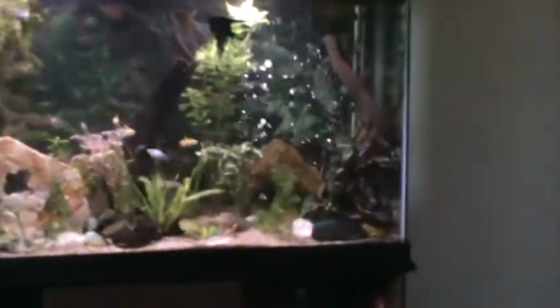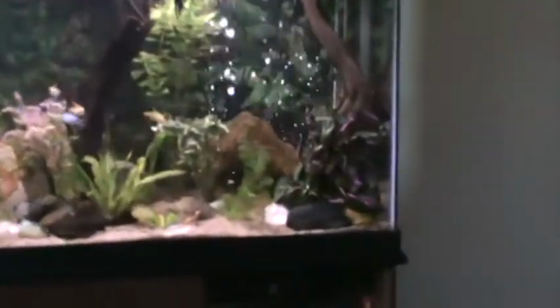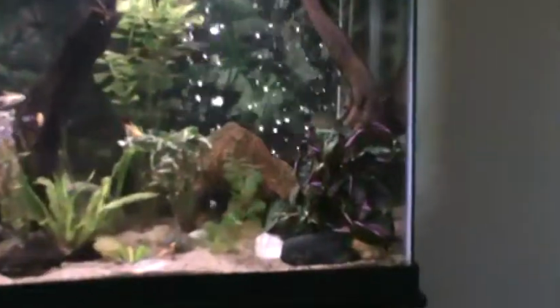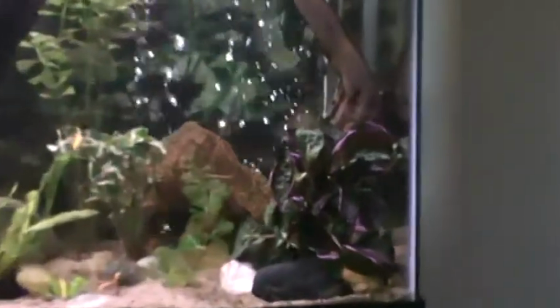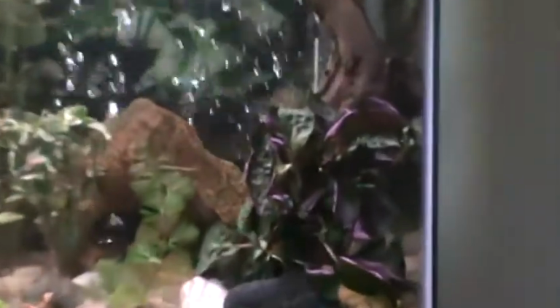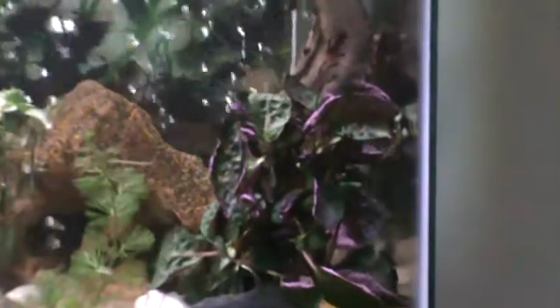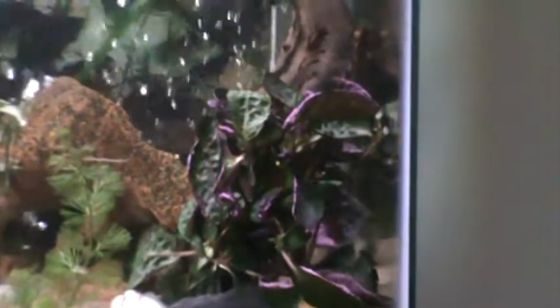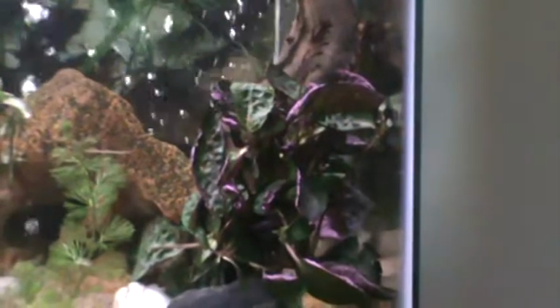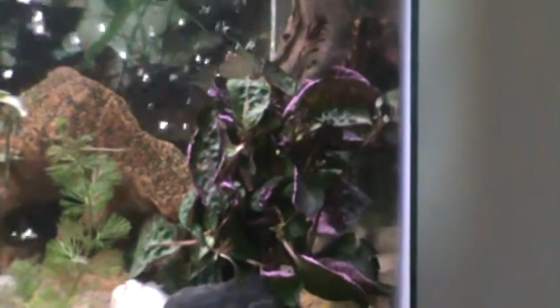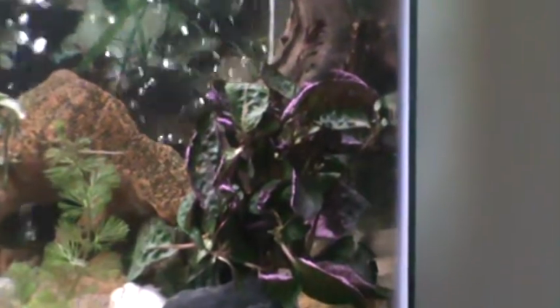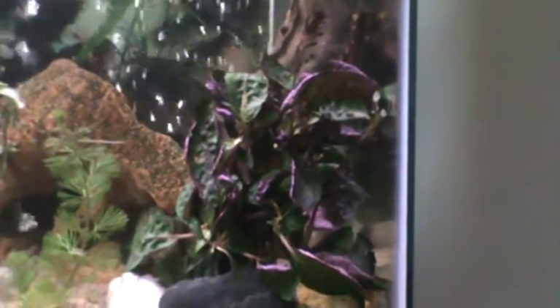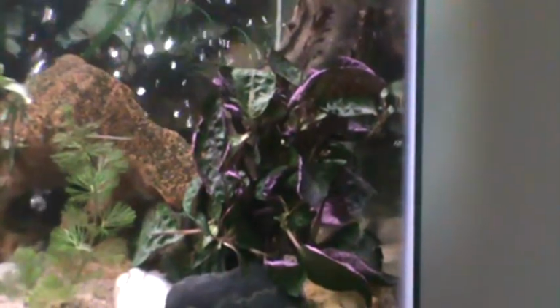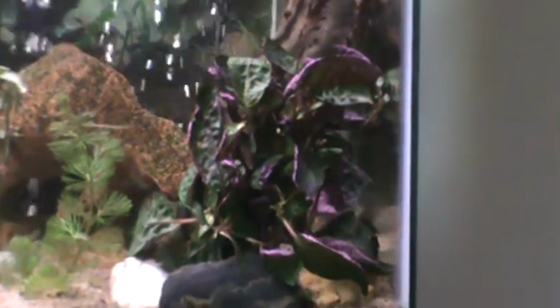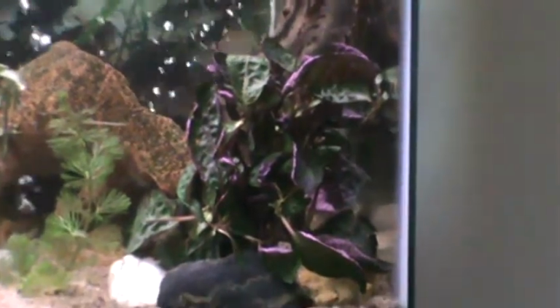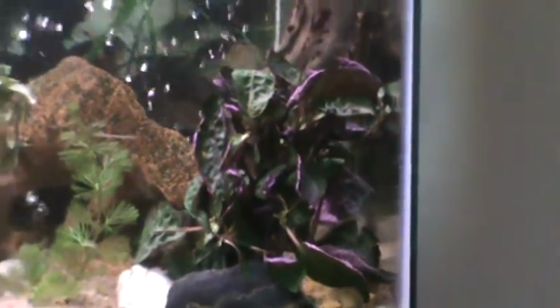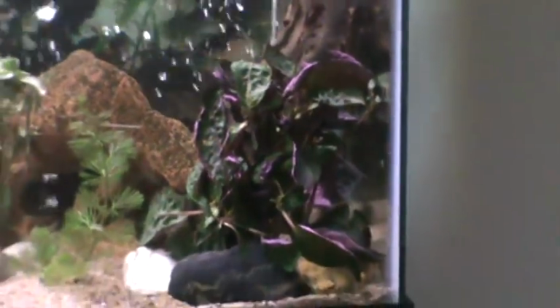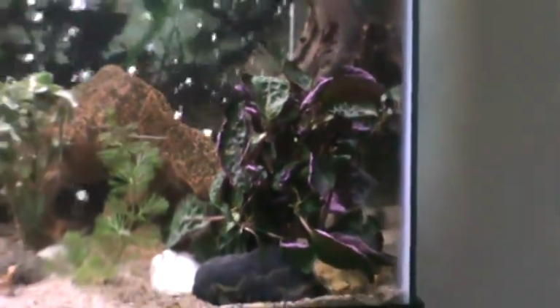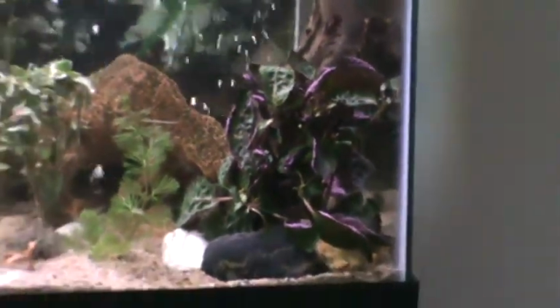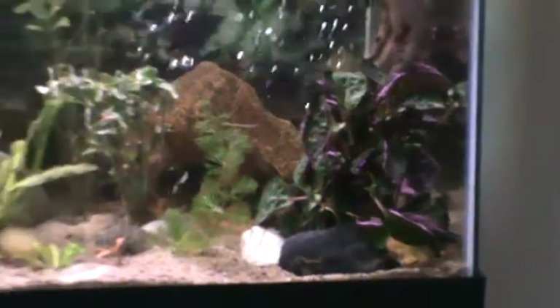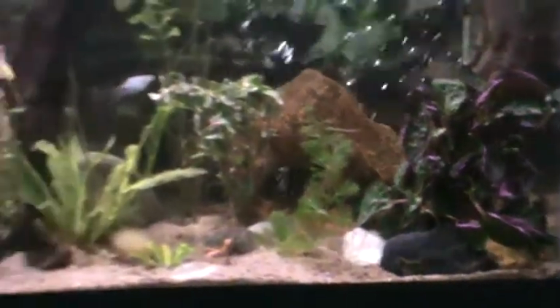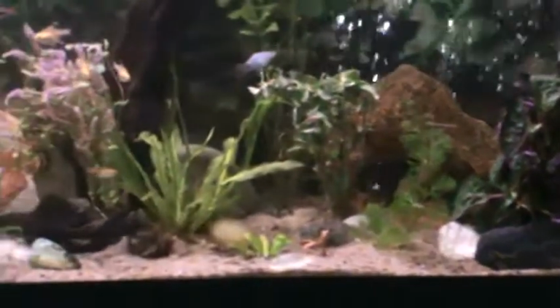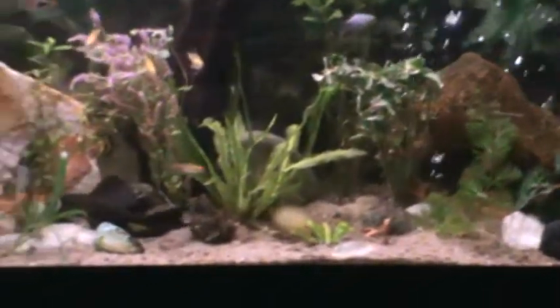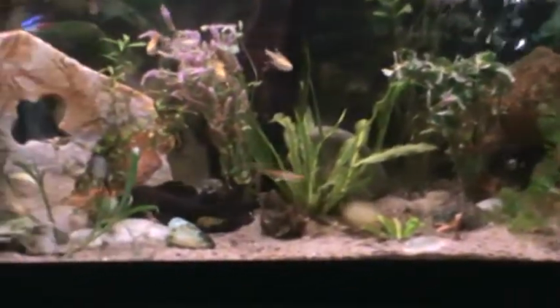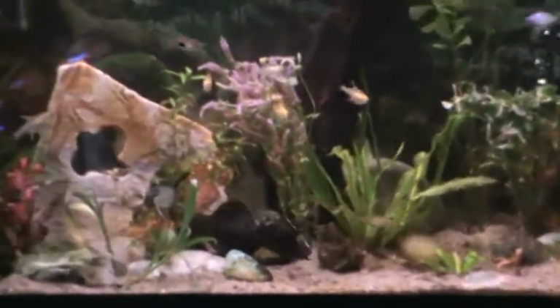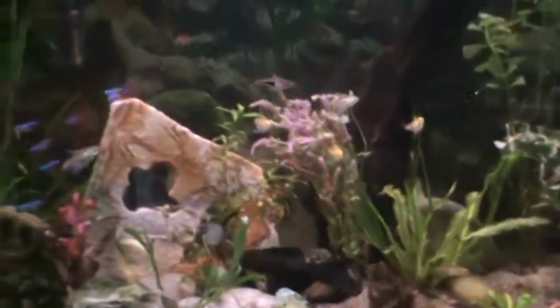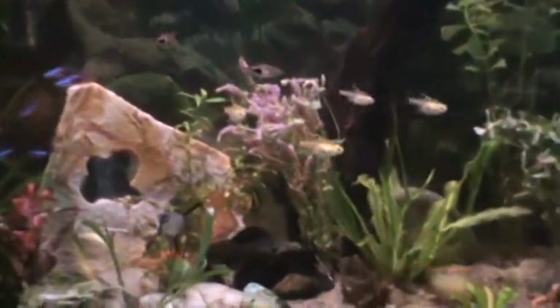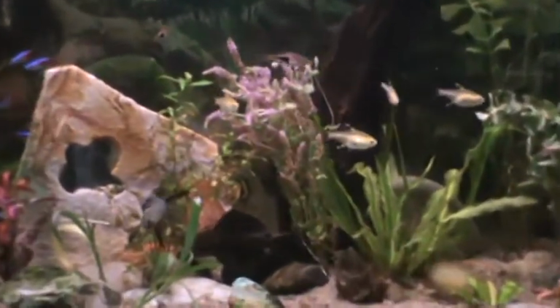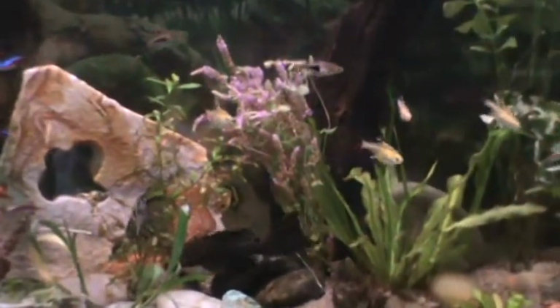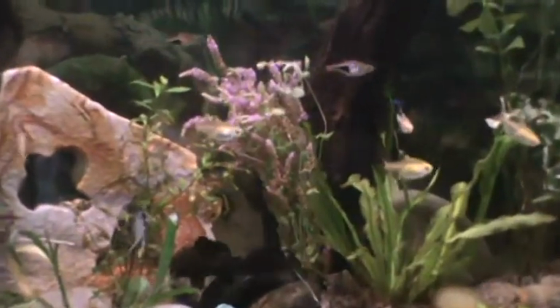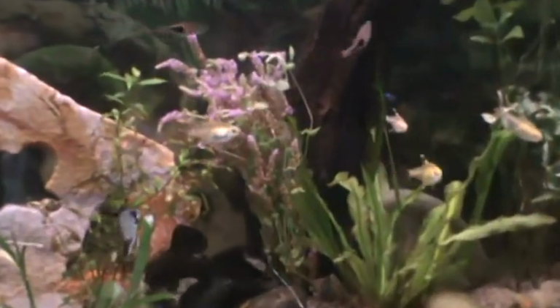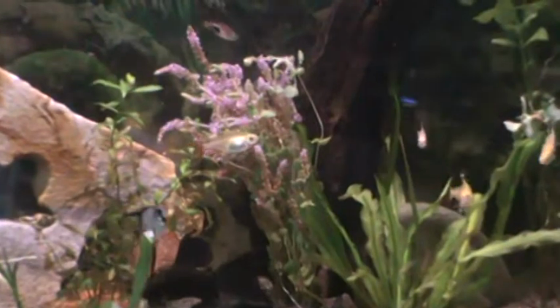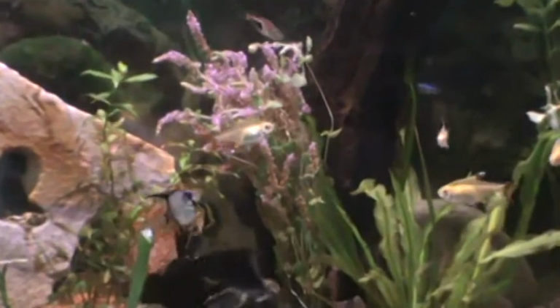Got some new plants. I think that's purple waffles, is what it's called — it's kind of cool looking. That looks like jasmine, or I don't know what it is.